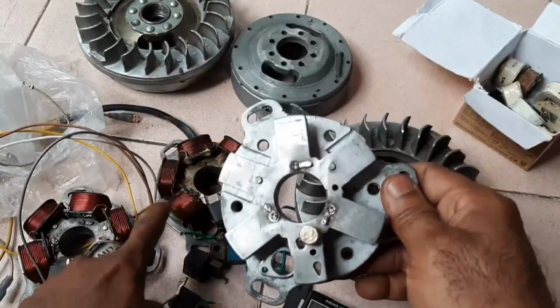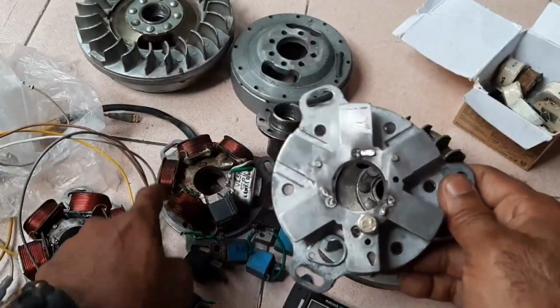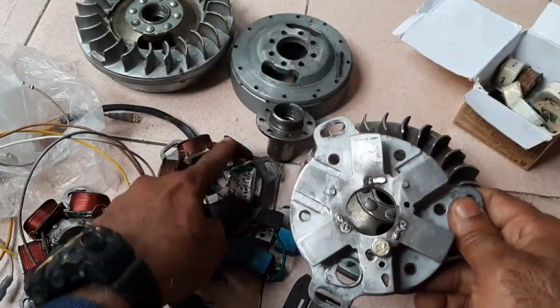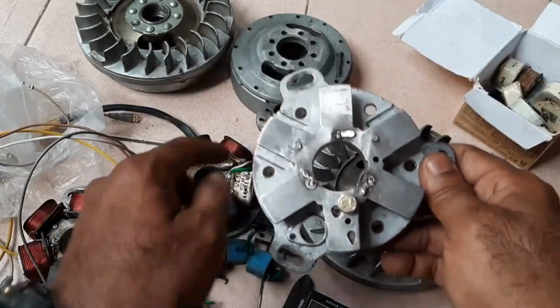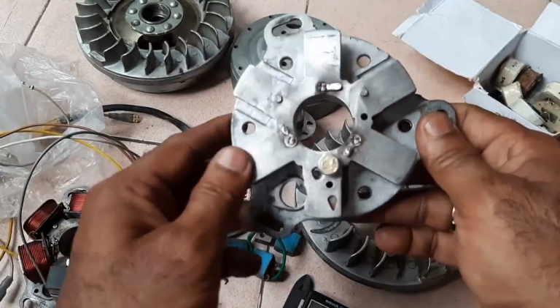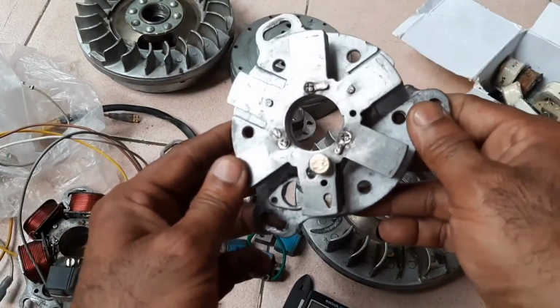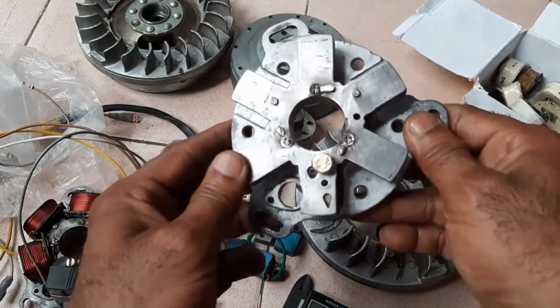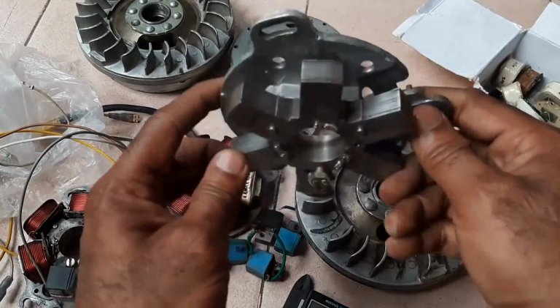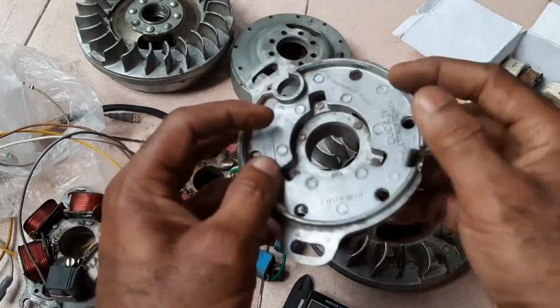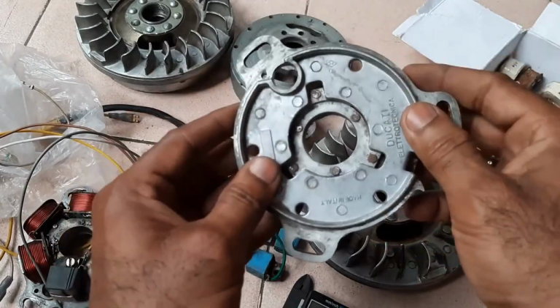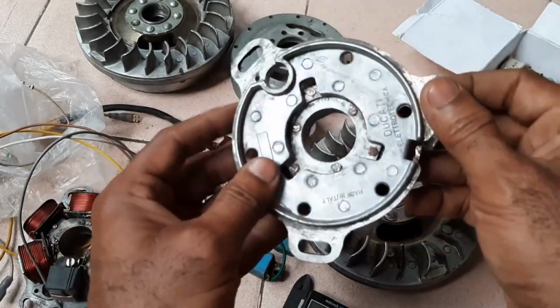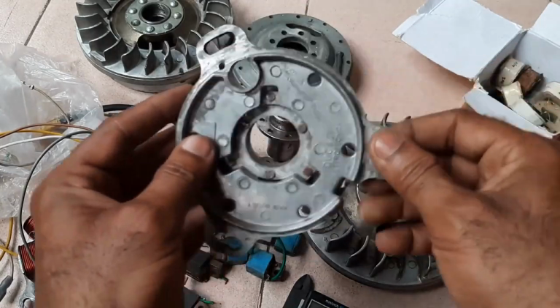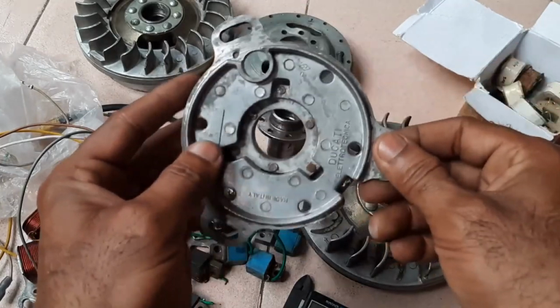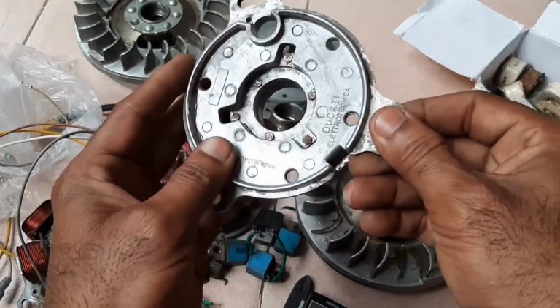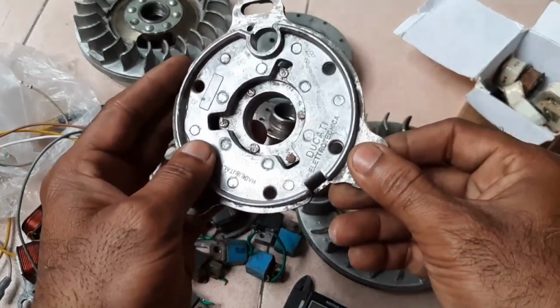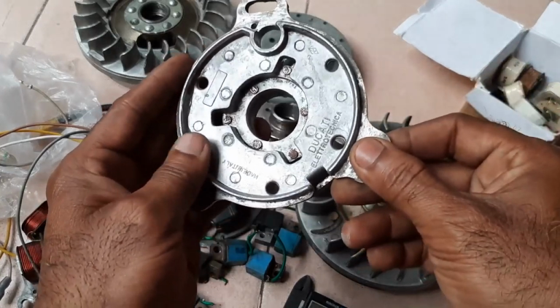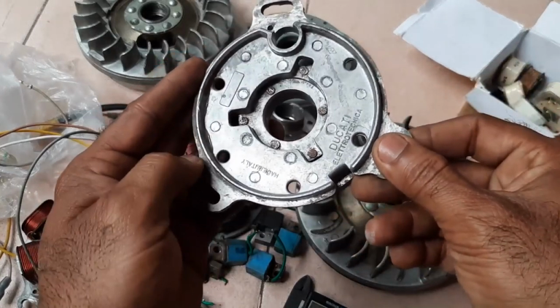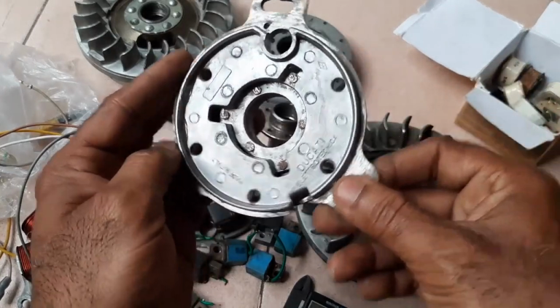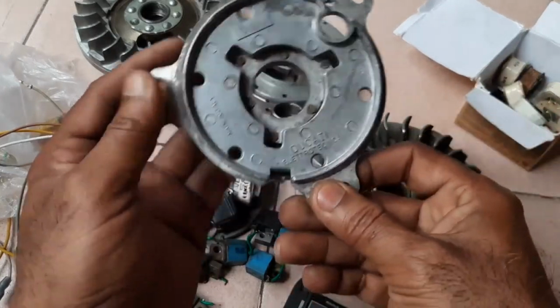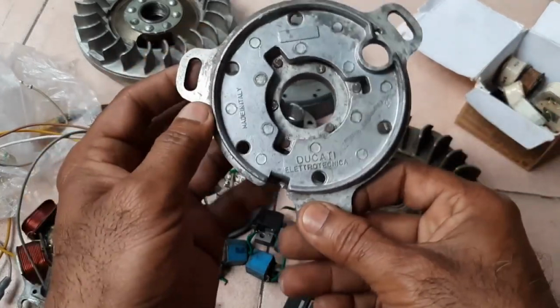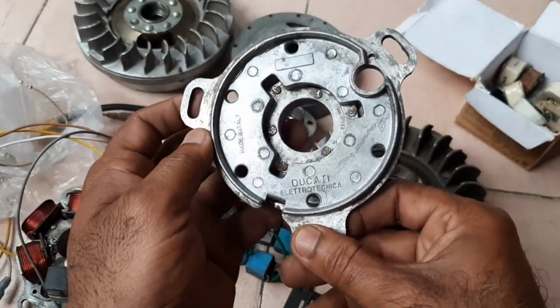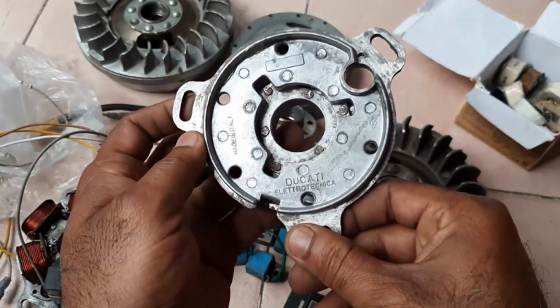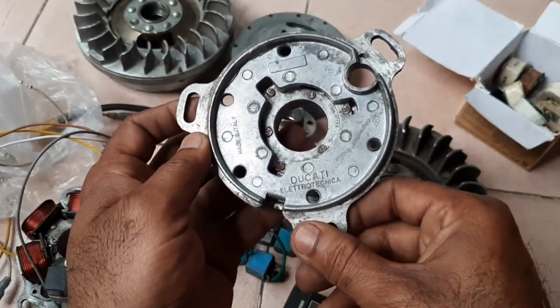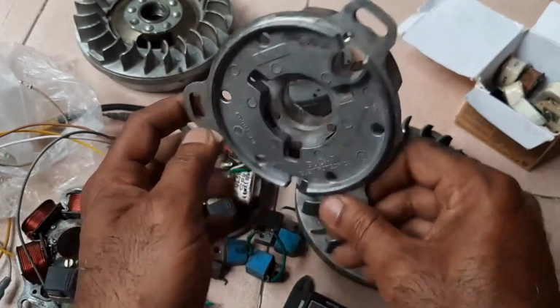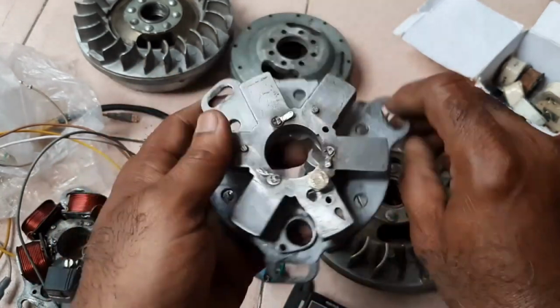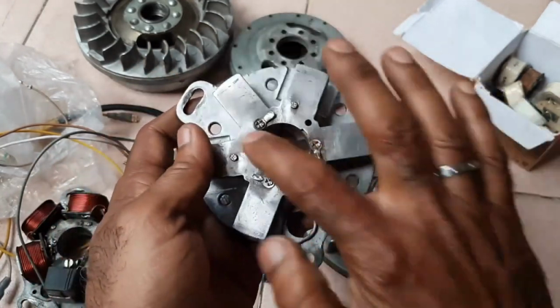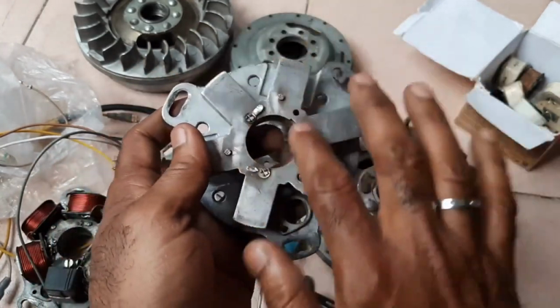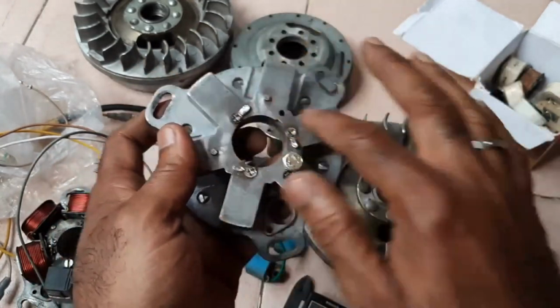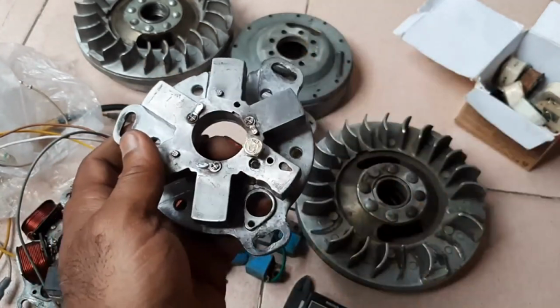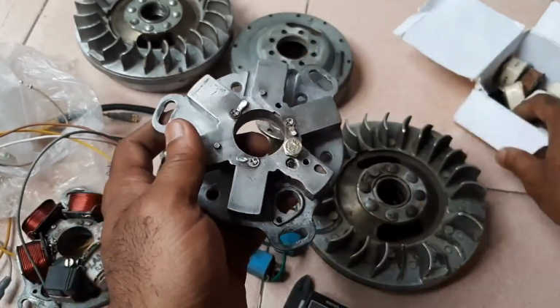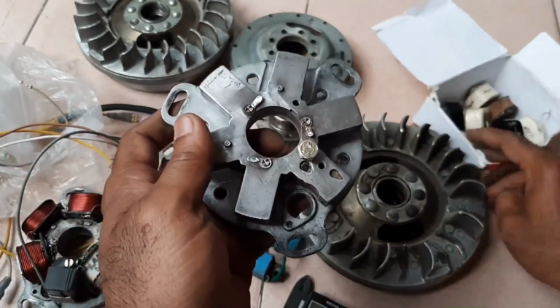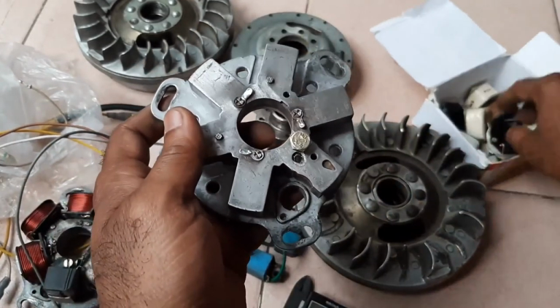When I remove all coils, the stator will look like this. This is of an old Ducati. I am rebuilding this — I have the coils with me.